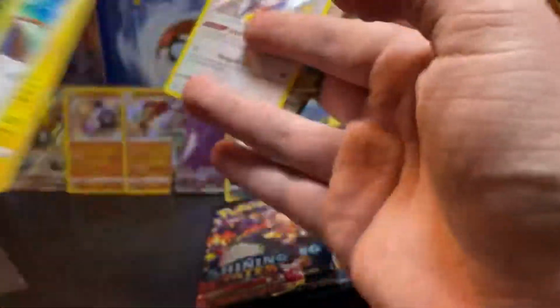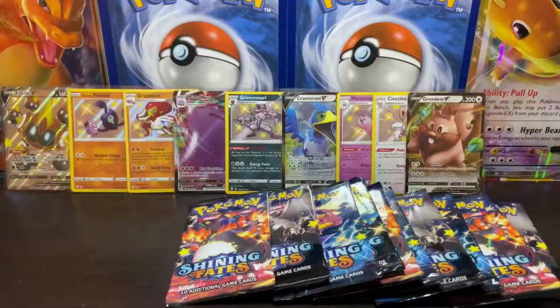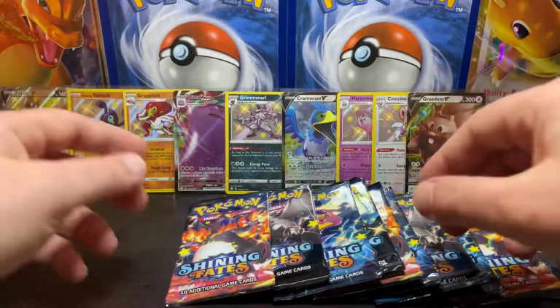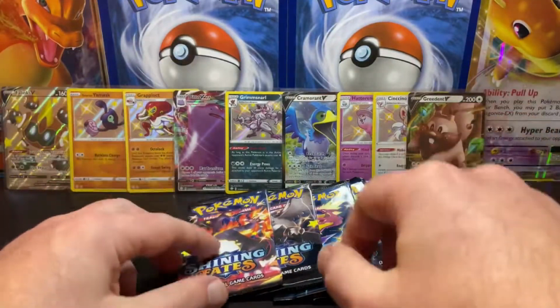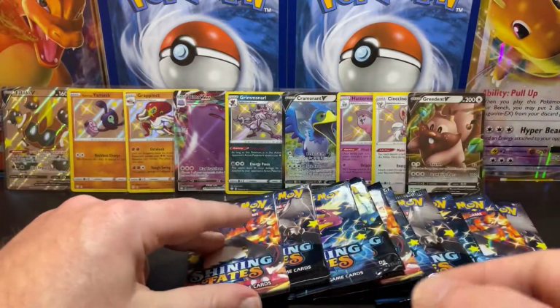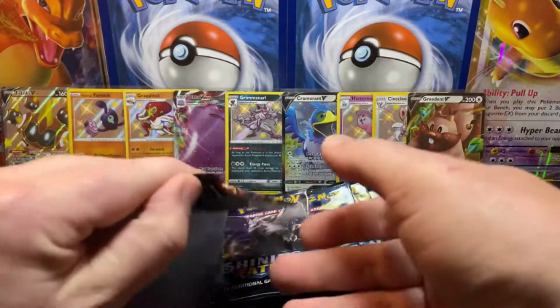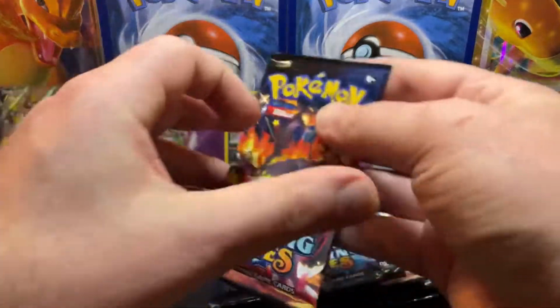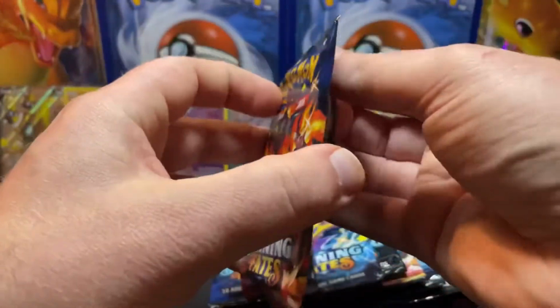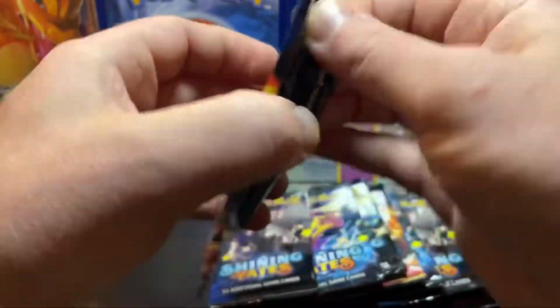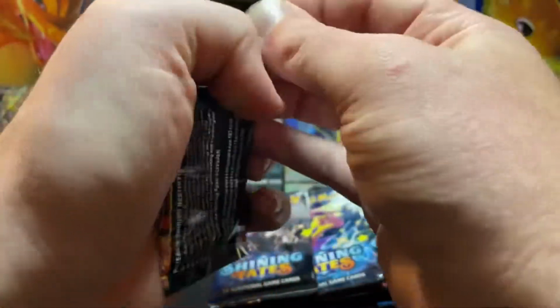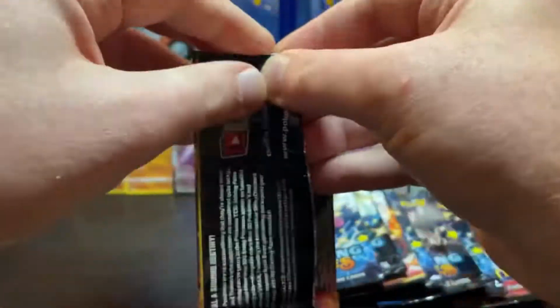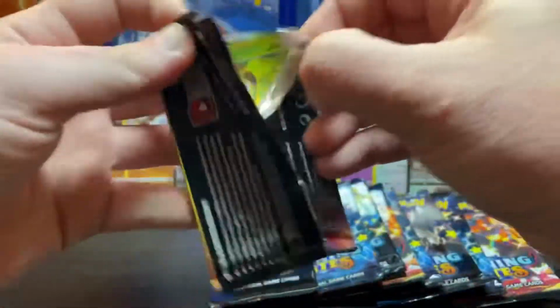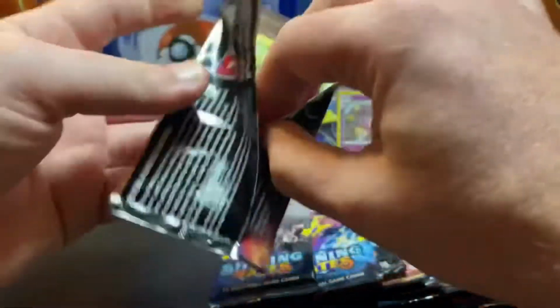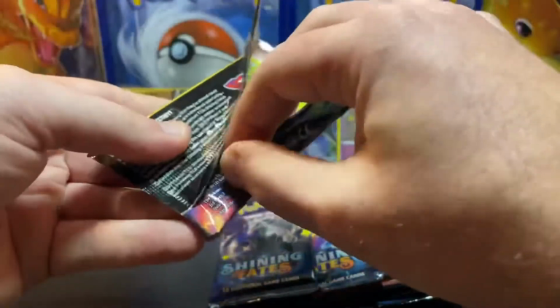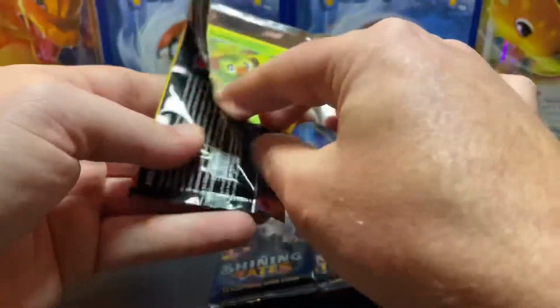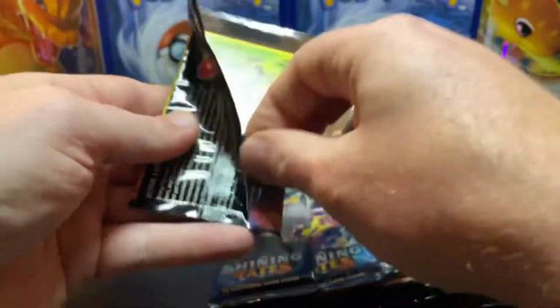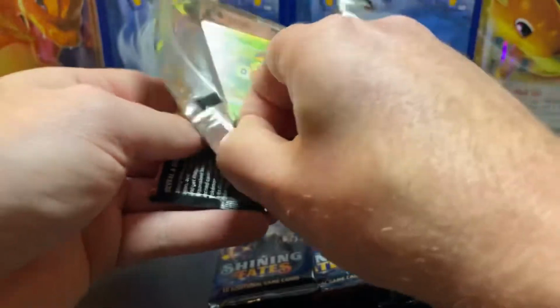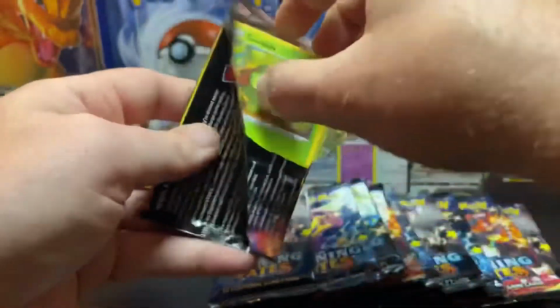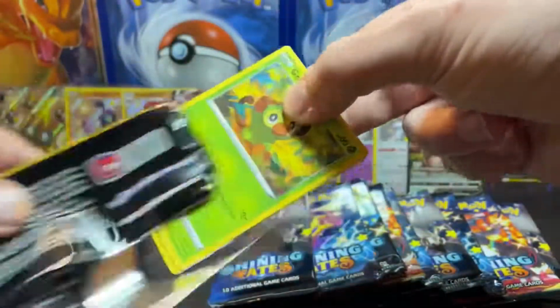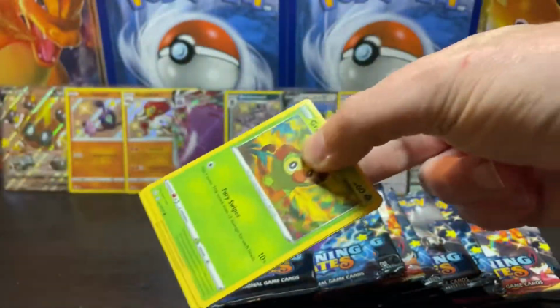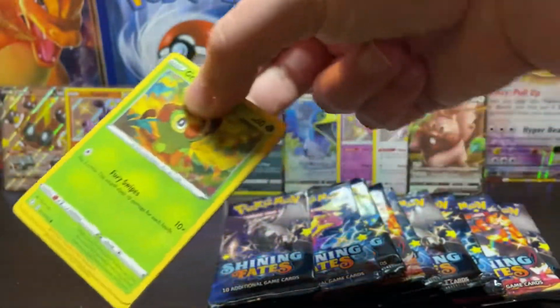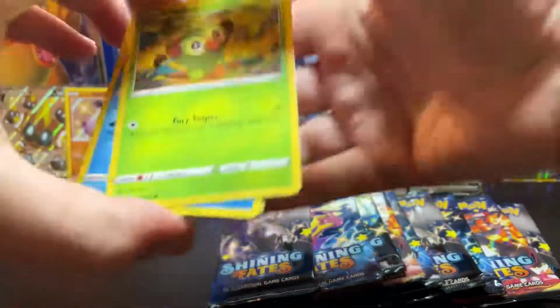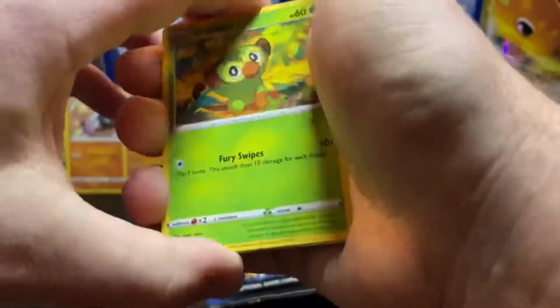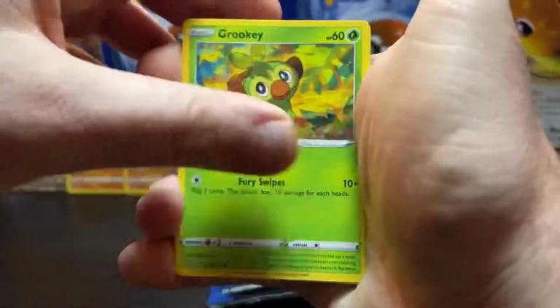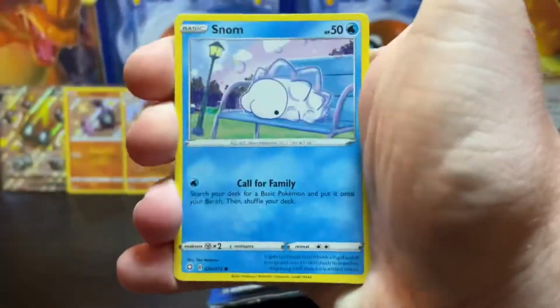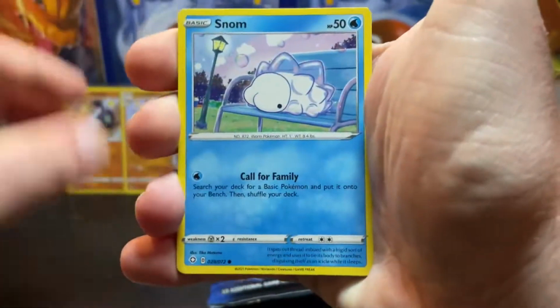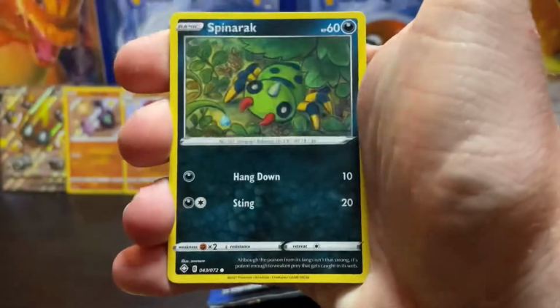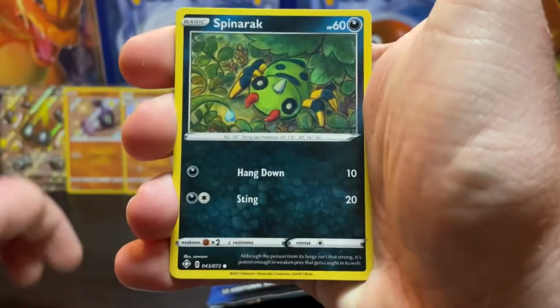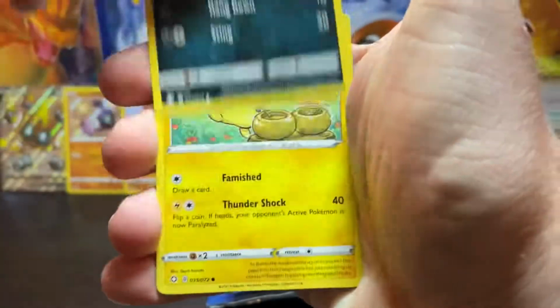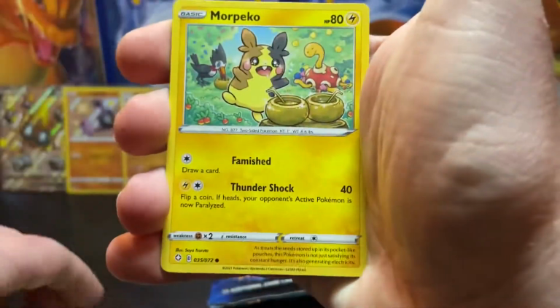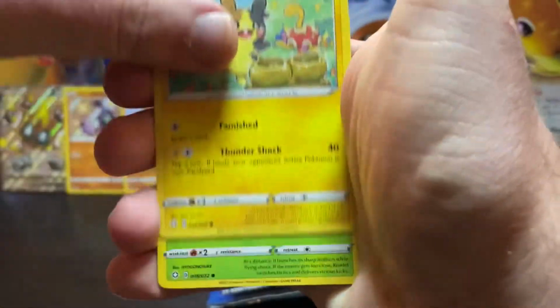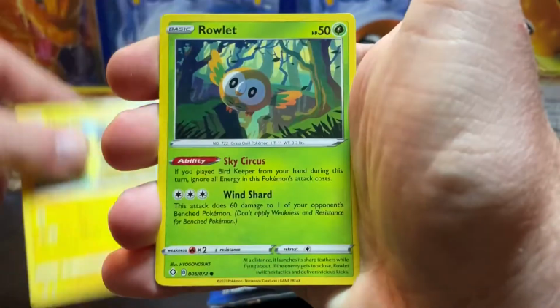Pull rate's pretty good so far — as you can see we're halfway through. This is pack number eleven. Let's go, see if we can get that Charizard. Feeling good, feeling good, let's go.